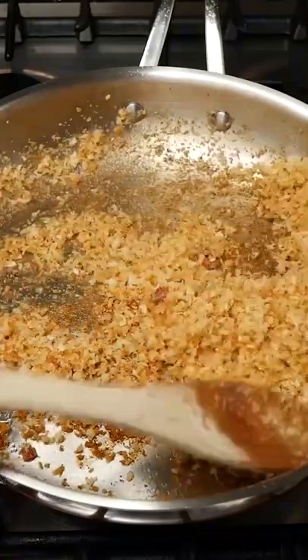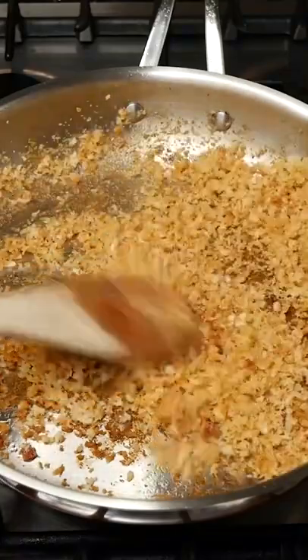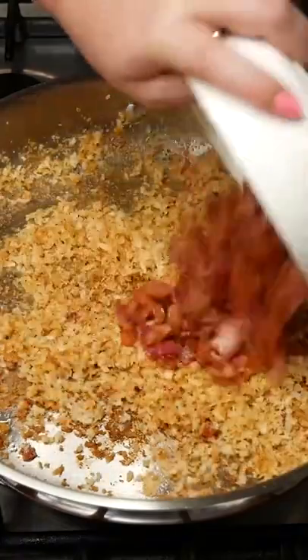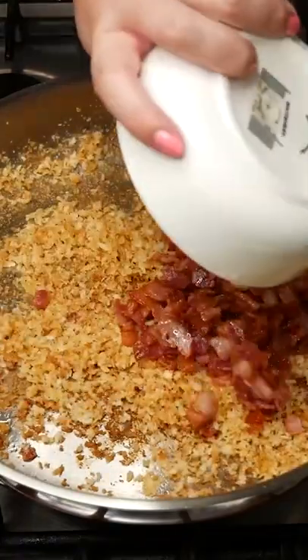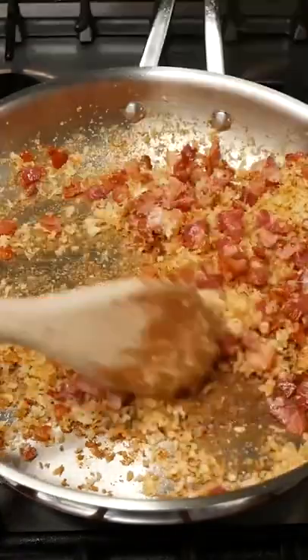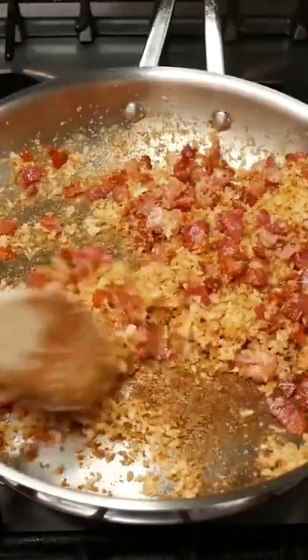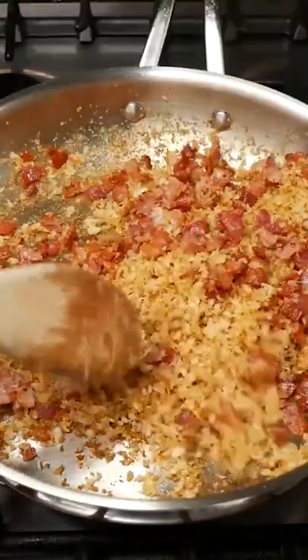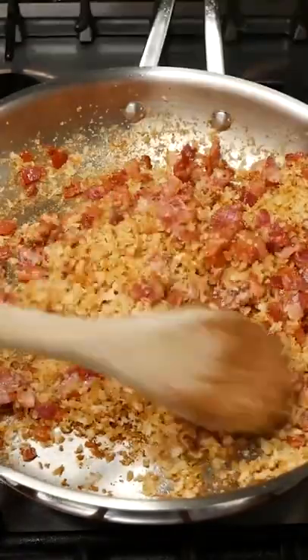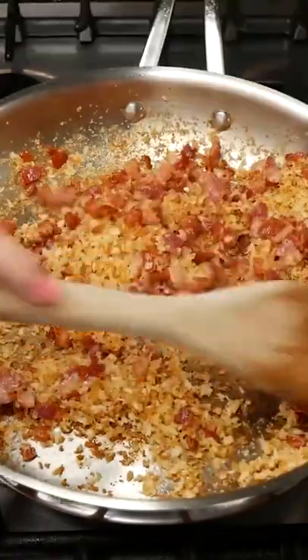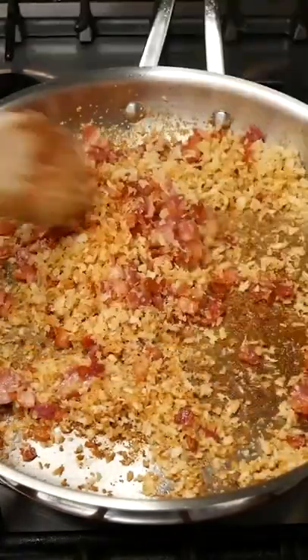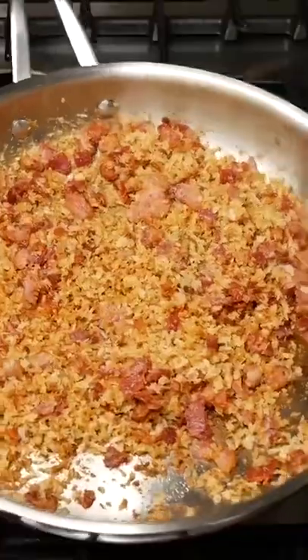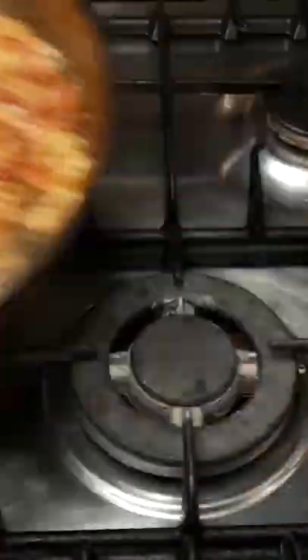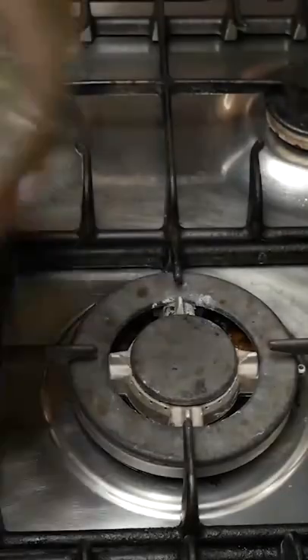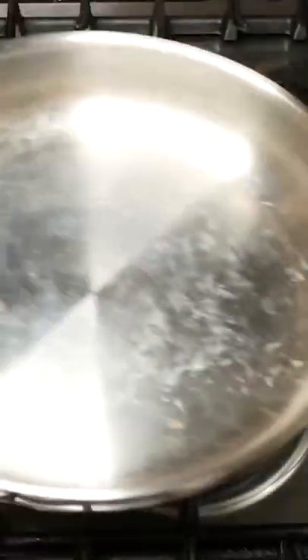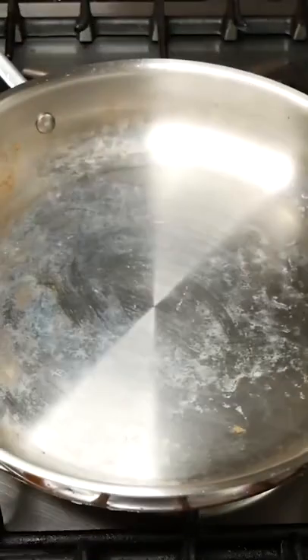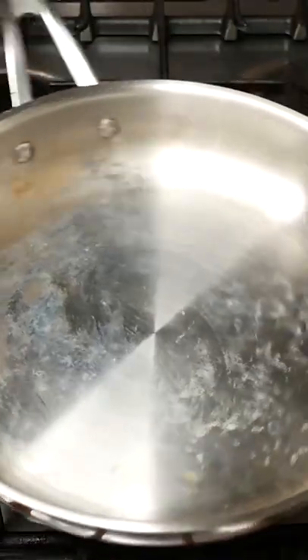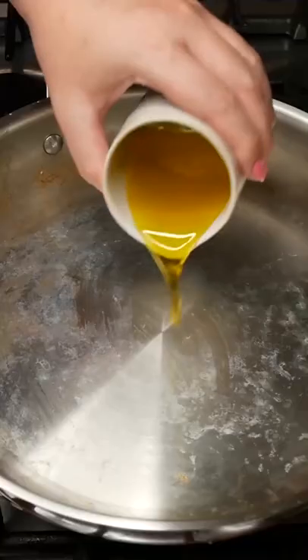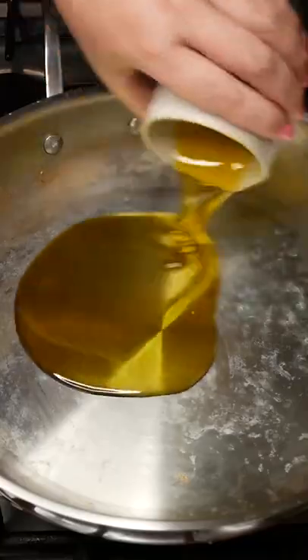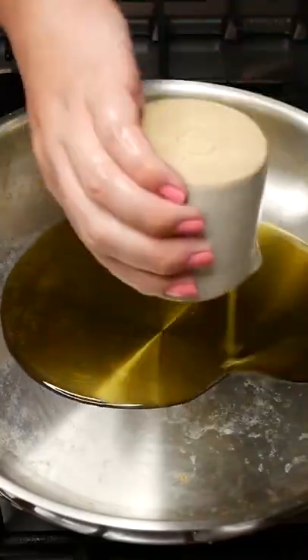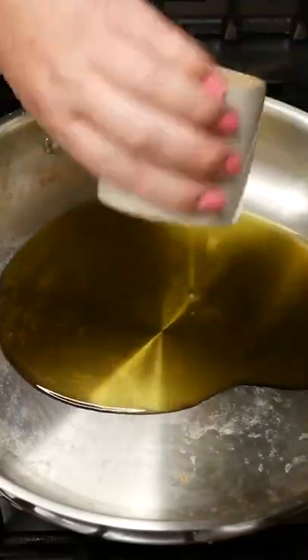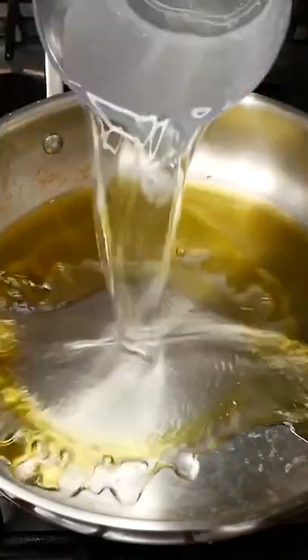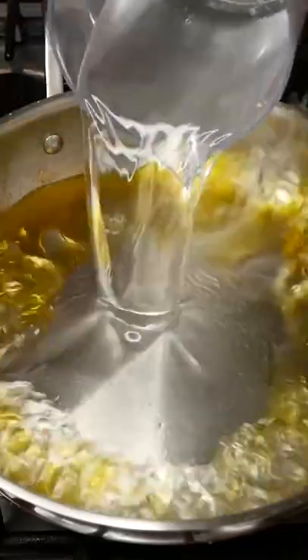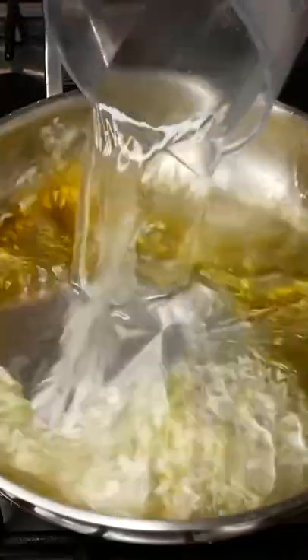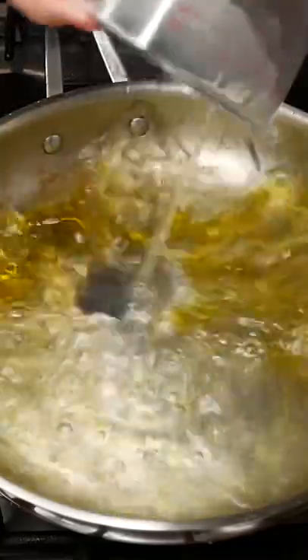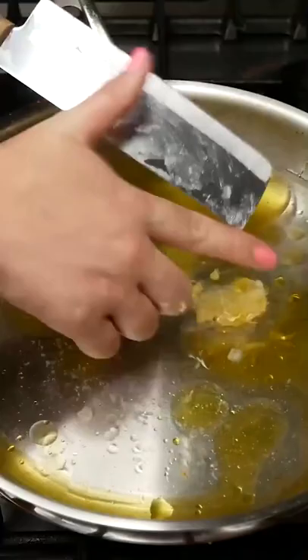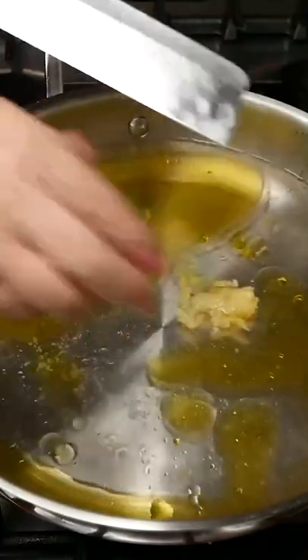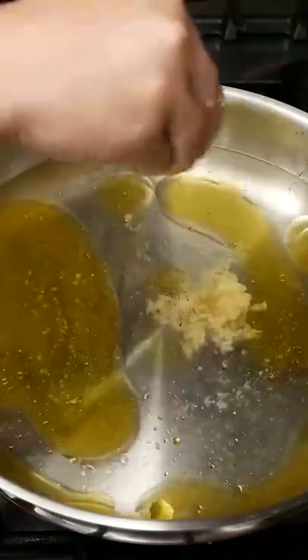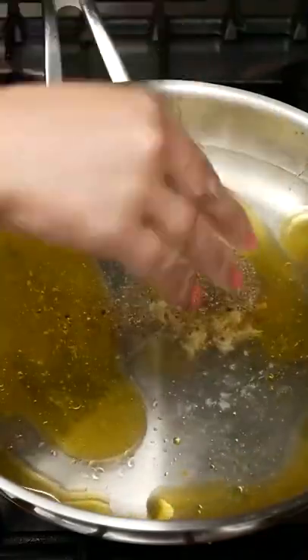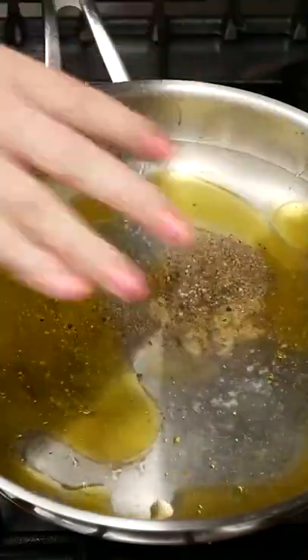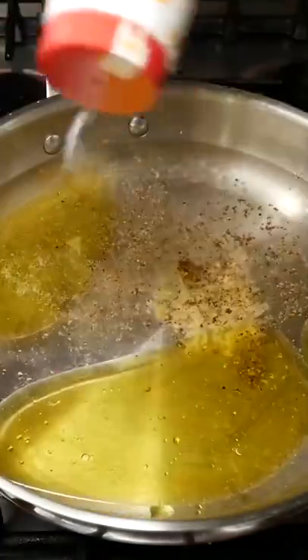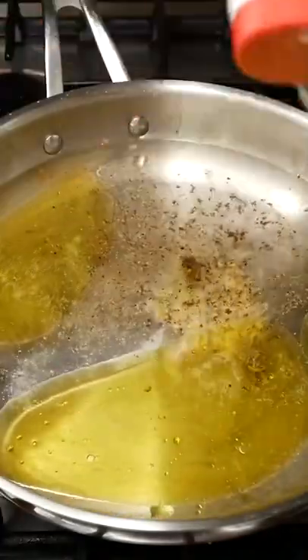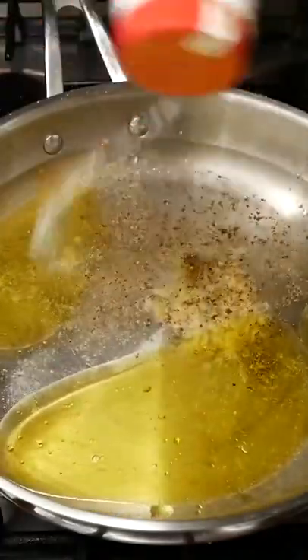Toss through the bacon bits and then set to the side and give that pan a little clean. Add three tablespoons of olive oil, two and a half cups of water, two crushed garlic cloves, a teaspoon of pepper, a teaspoon of salt and bring to the boil.